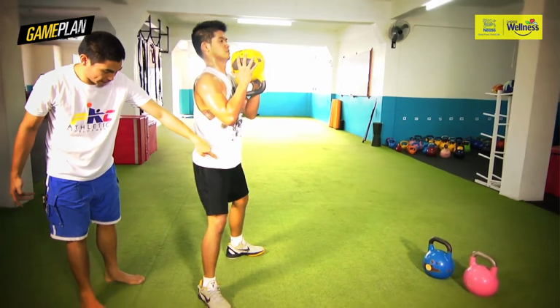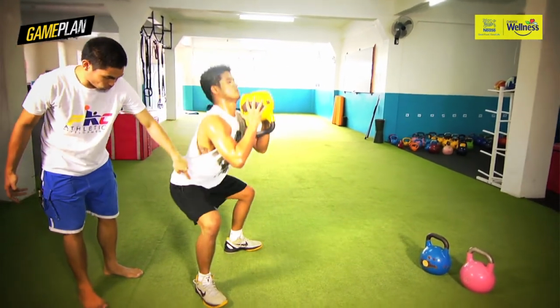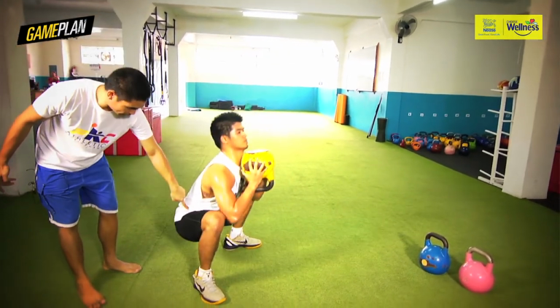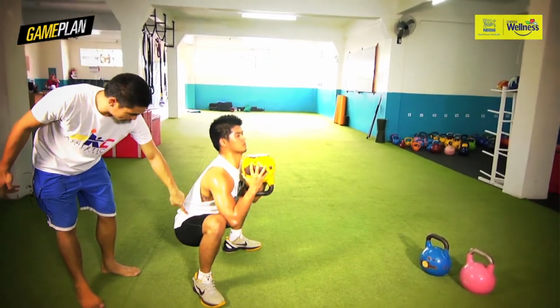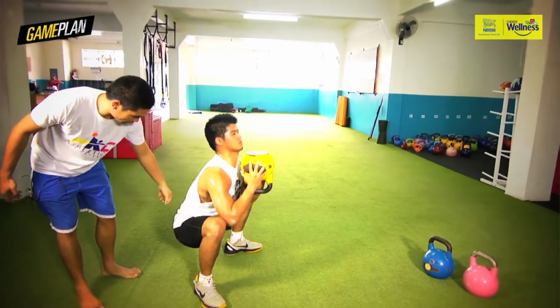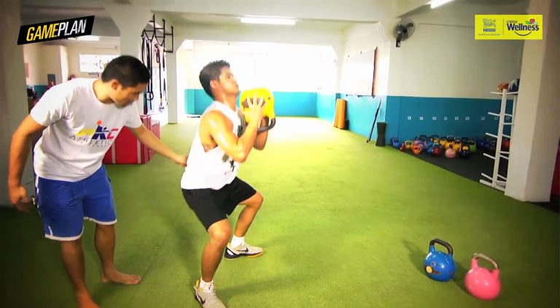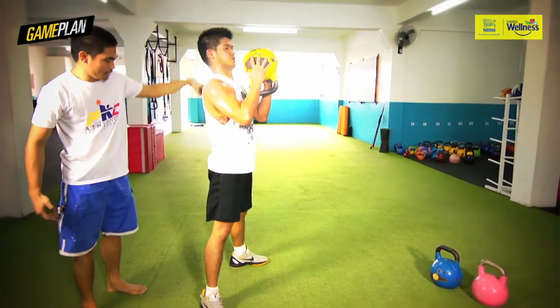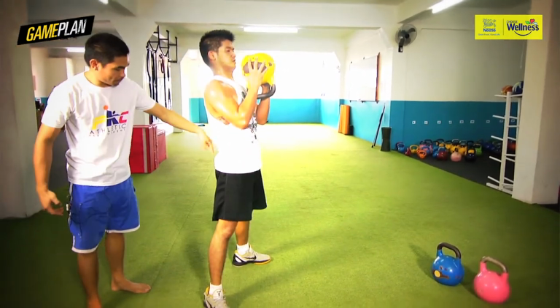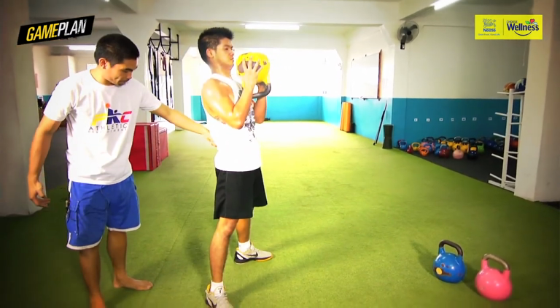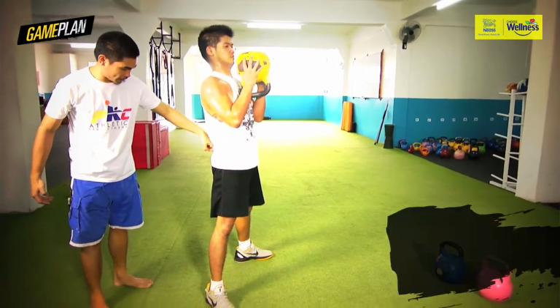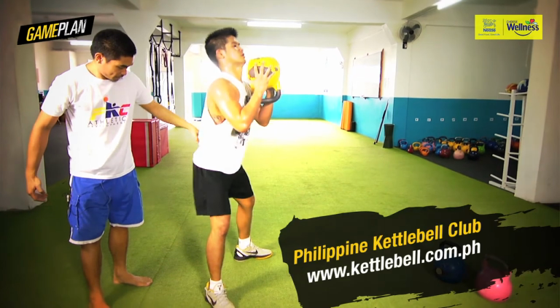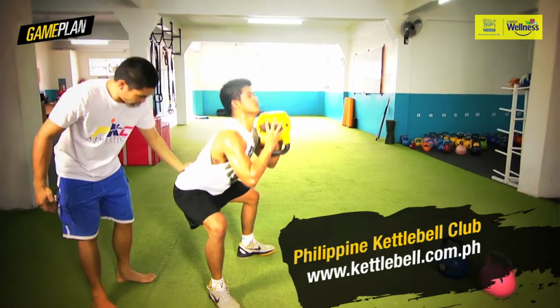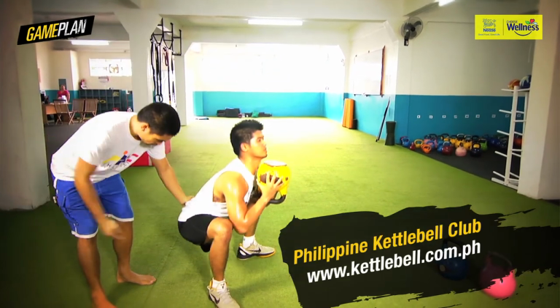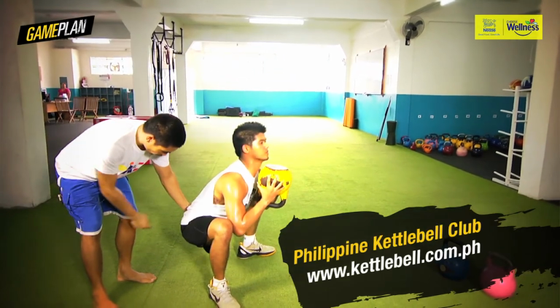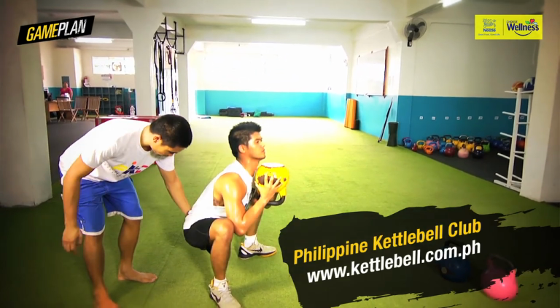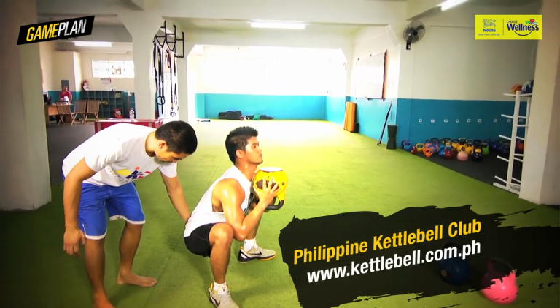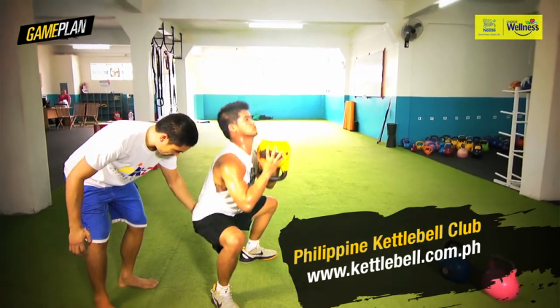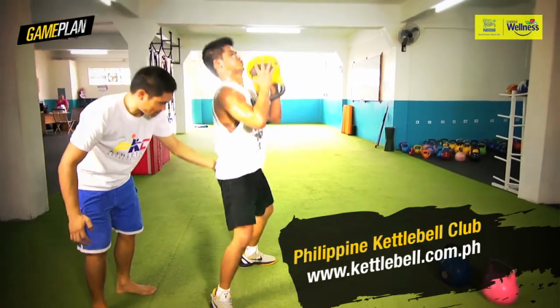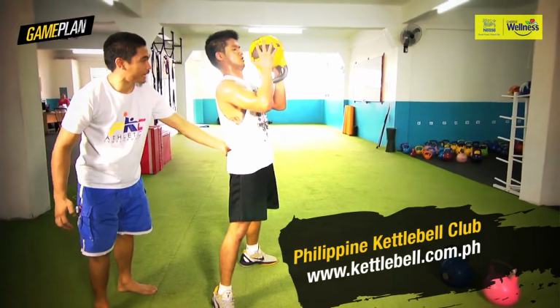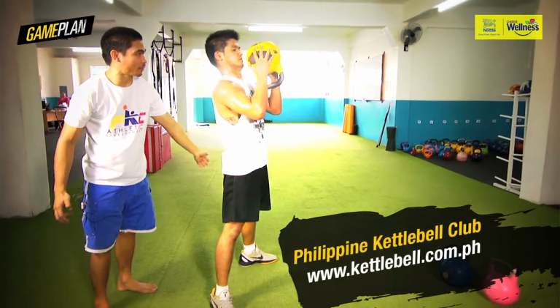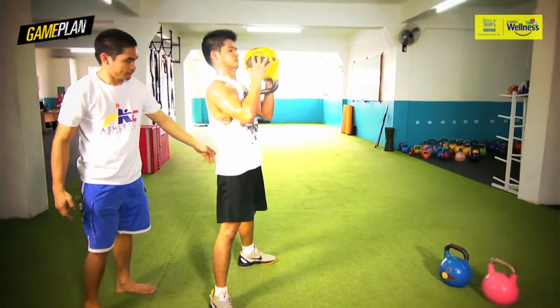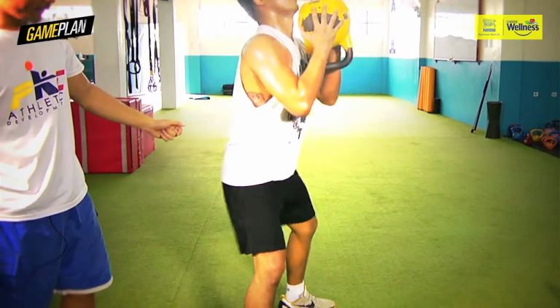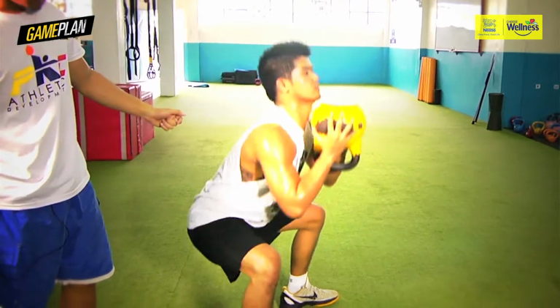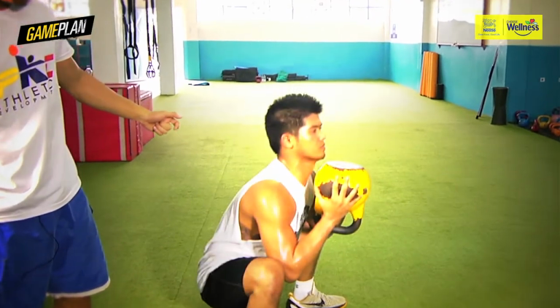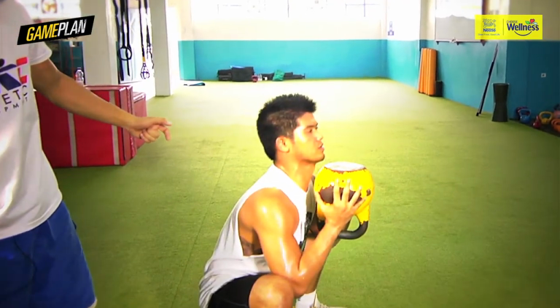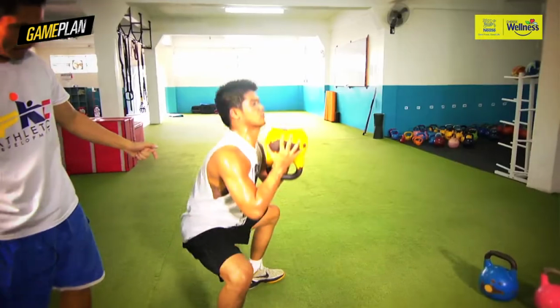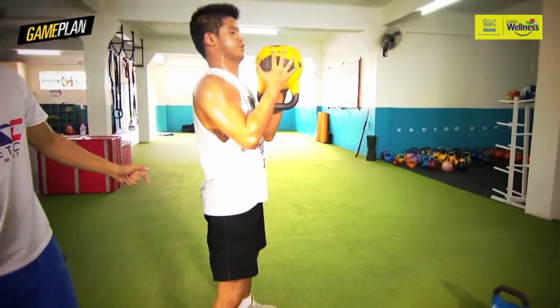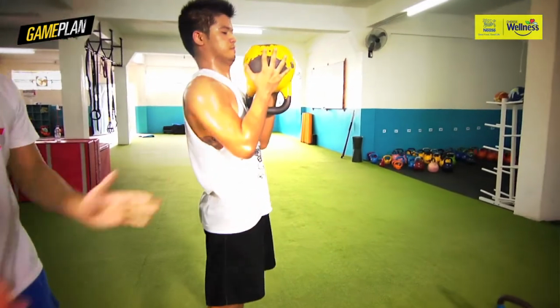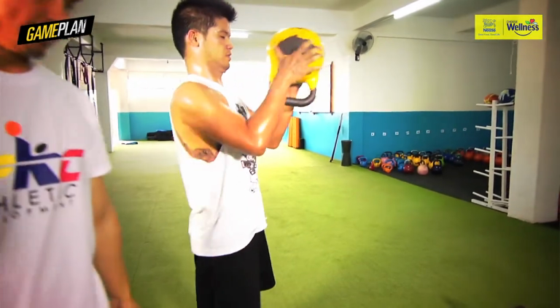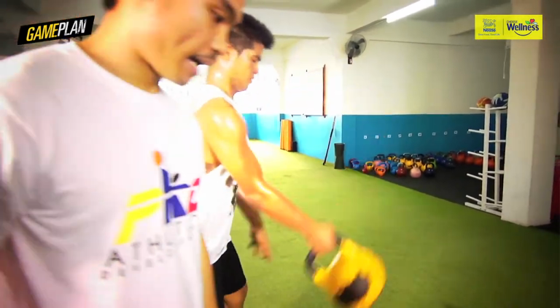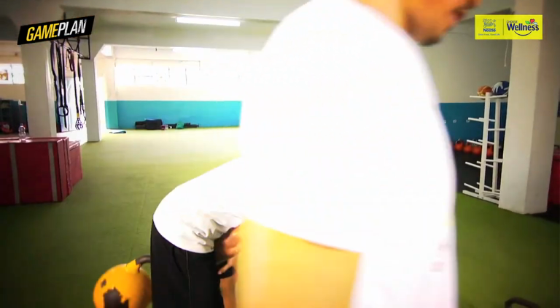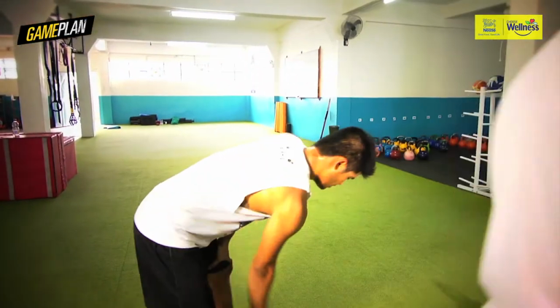Hips move back, sits back. Imagine somebody pushing here from the hips — so we know he's moving from the hip. Come up. Inhale down, stay tight, and come up. That is the goblet squat.